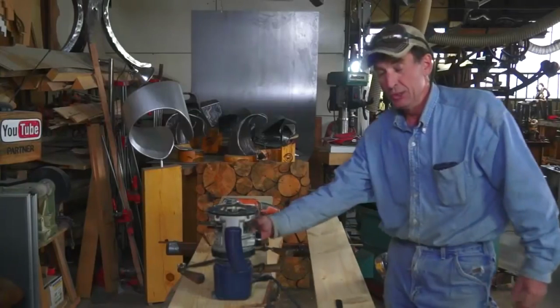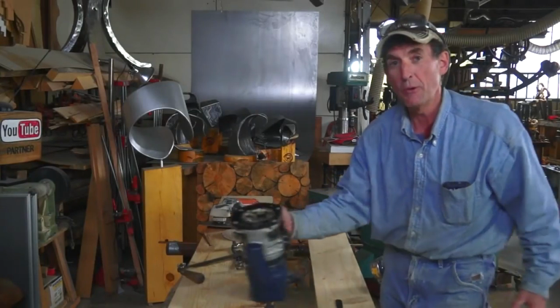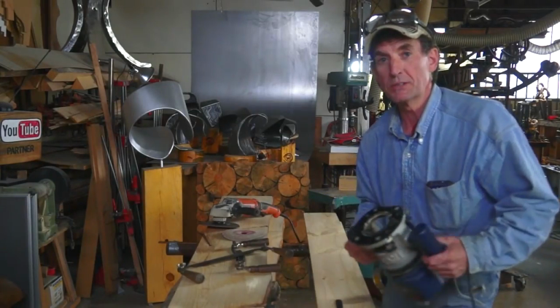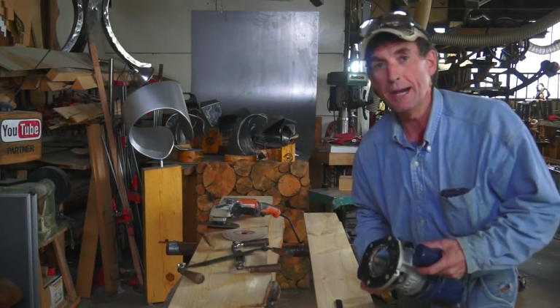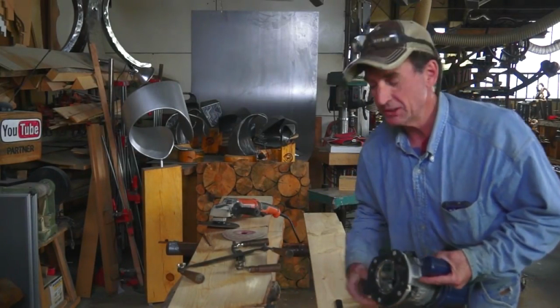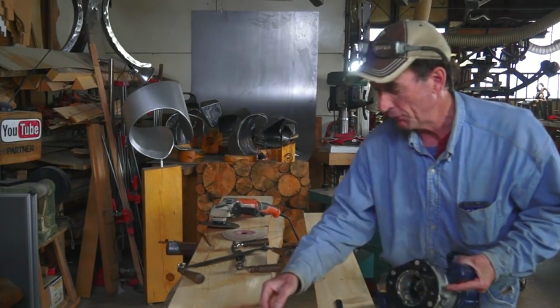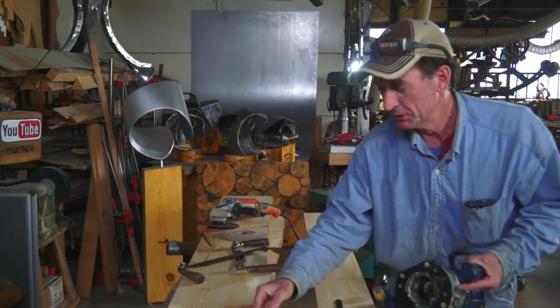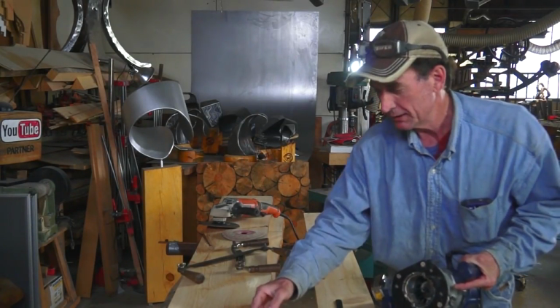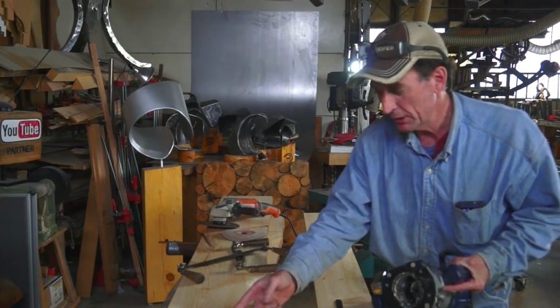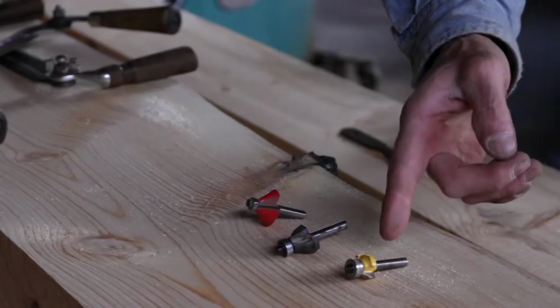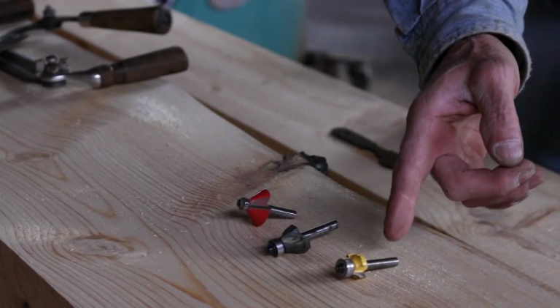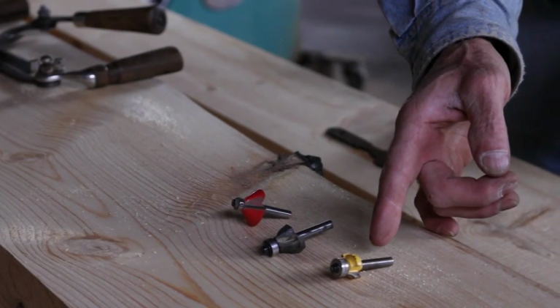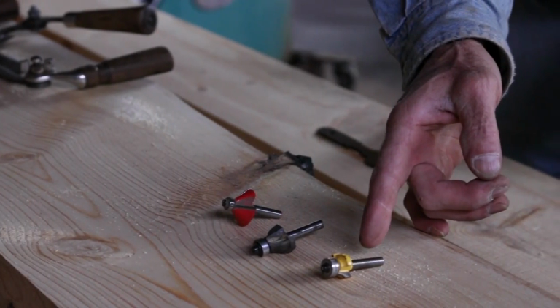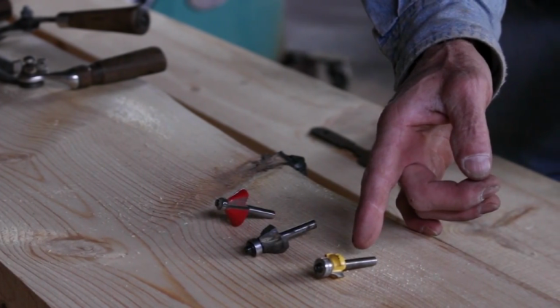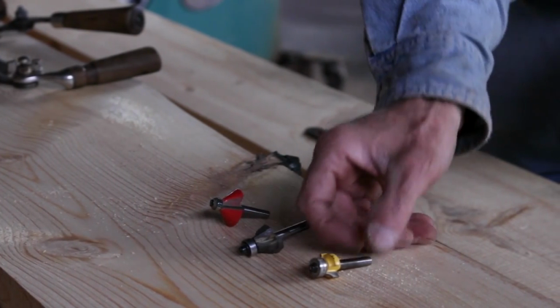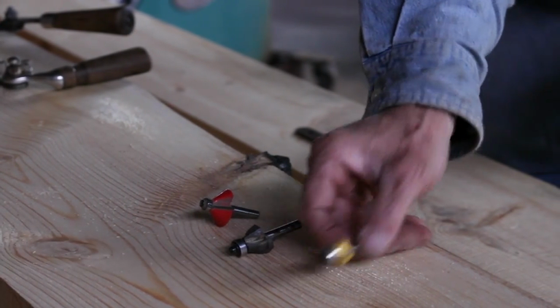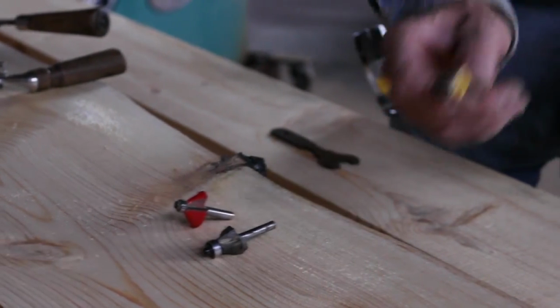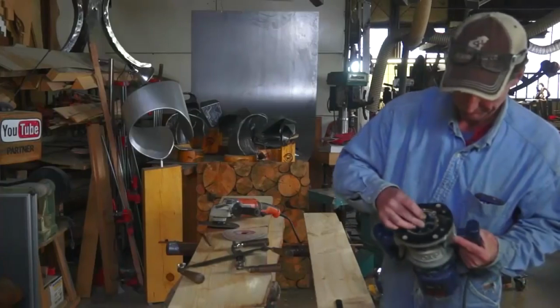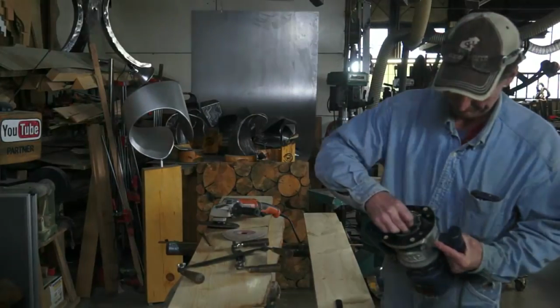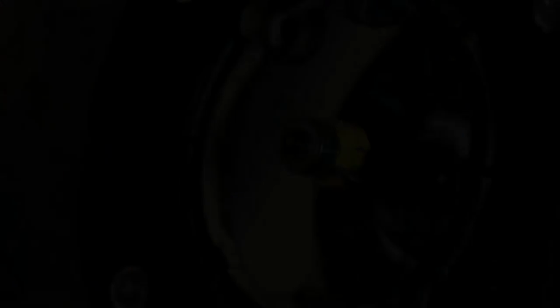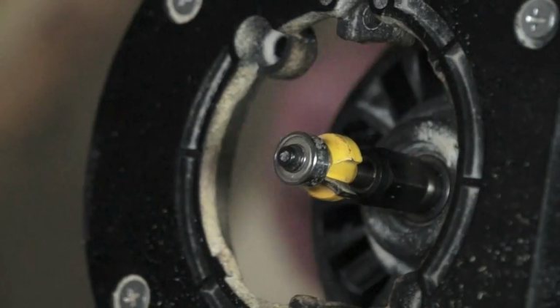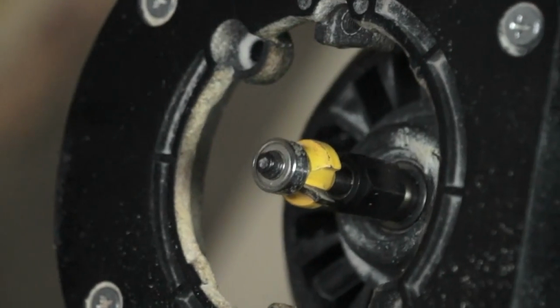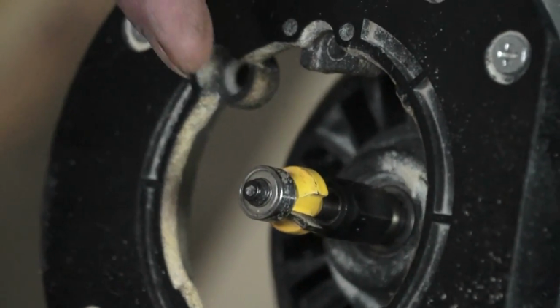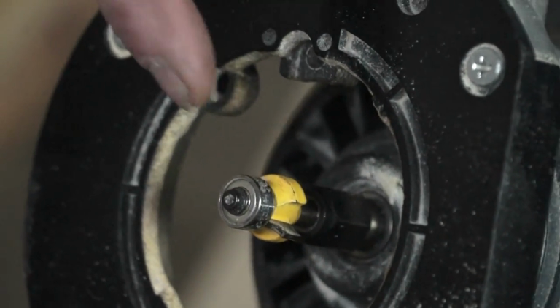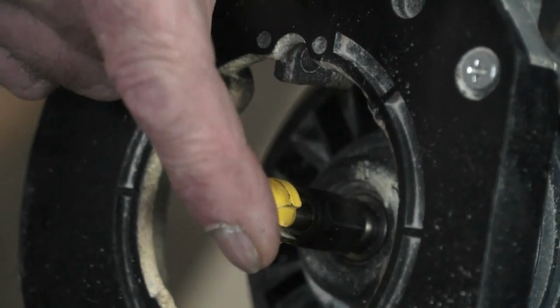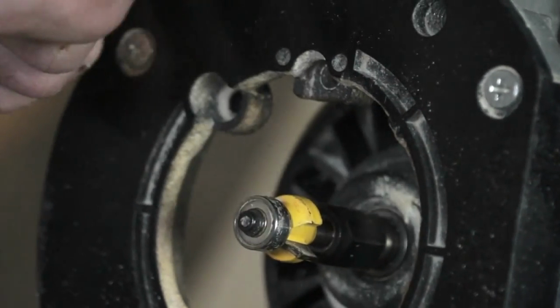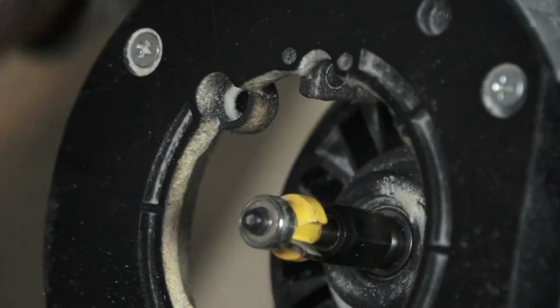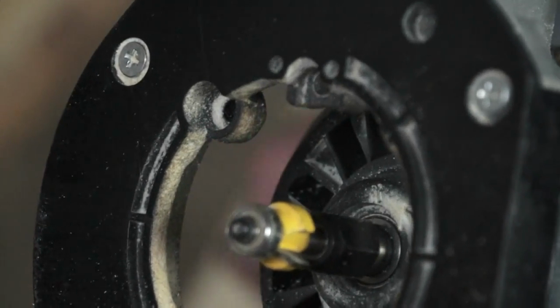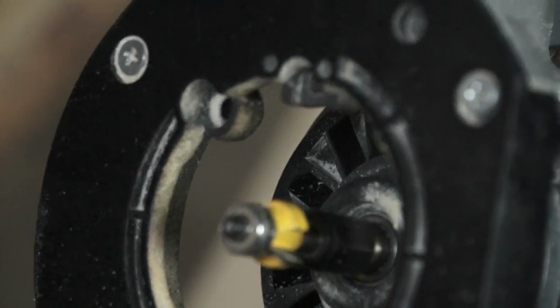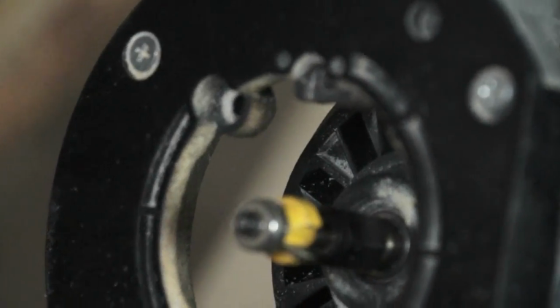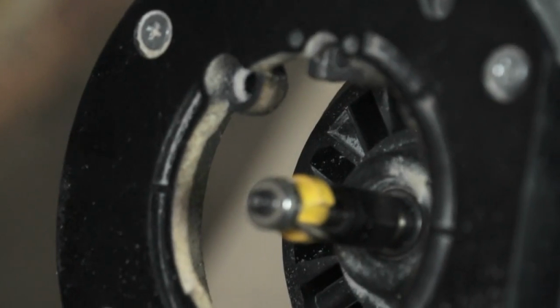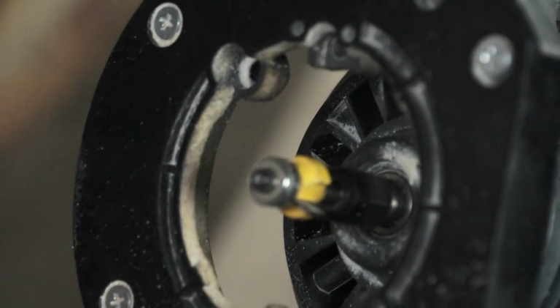You can find router bits in a variety of sizes and profiles. Today we're going to be using this one-eighth inch round-over bit. The nice thing about these bits is they come with a little bushing that allows you to quickly and easily achieve a rounded edge.